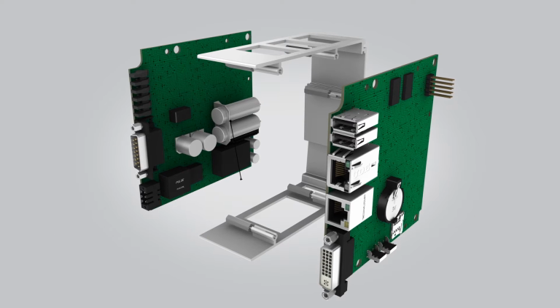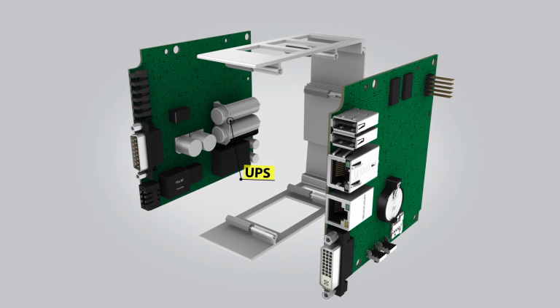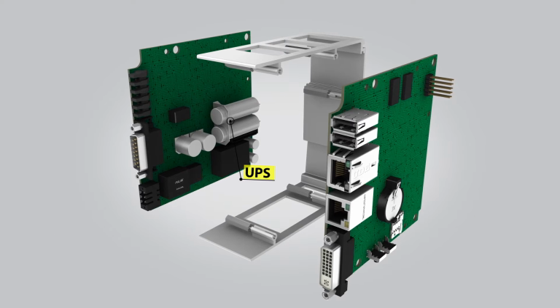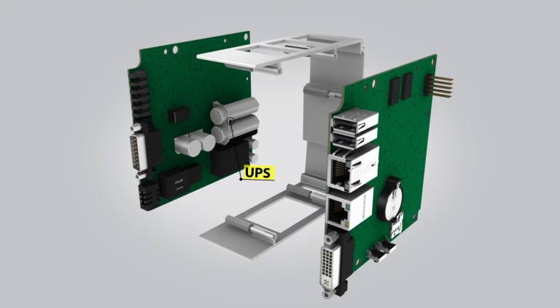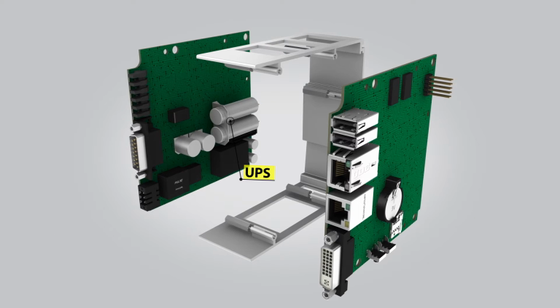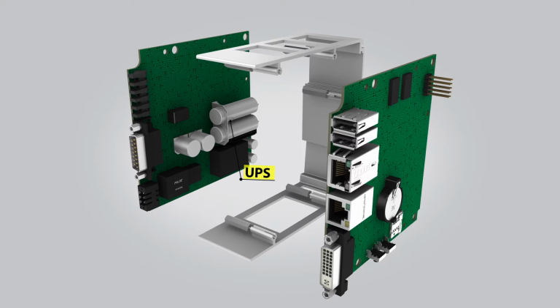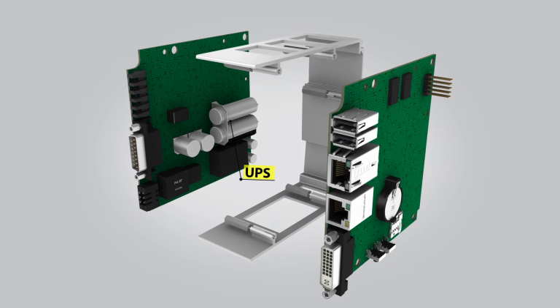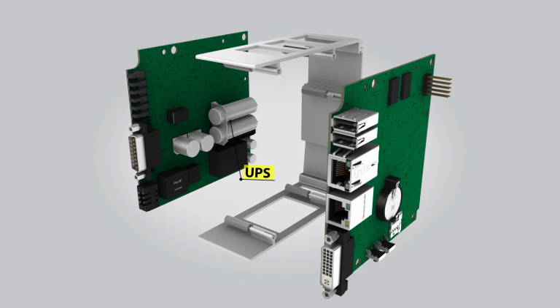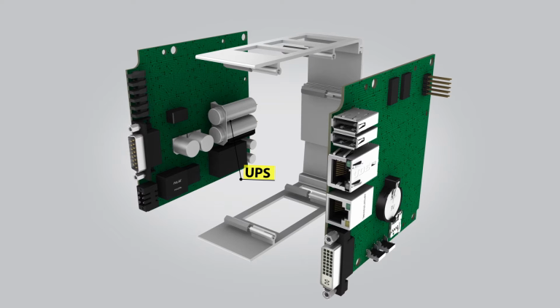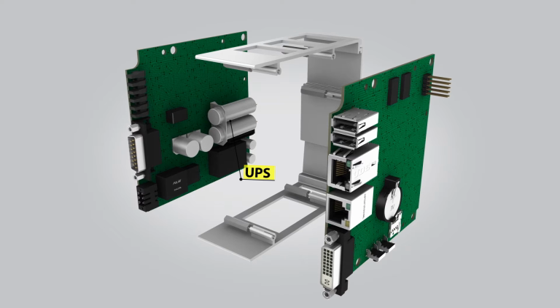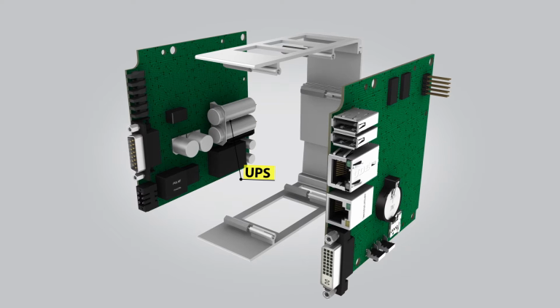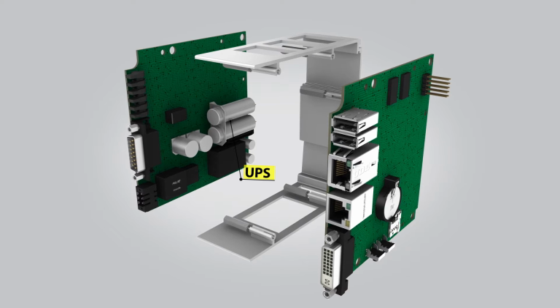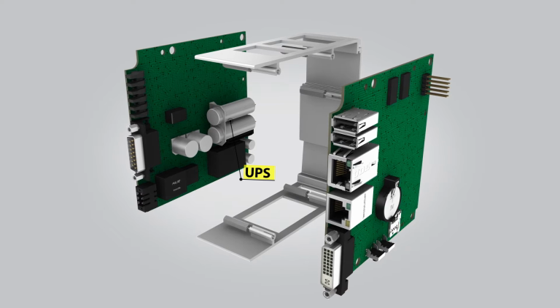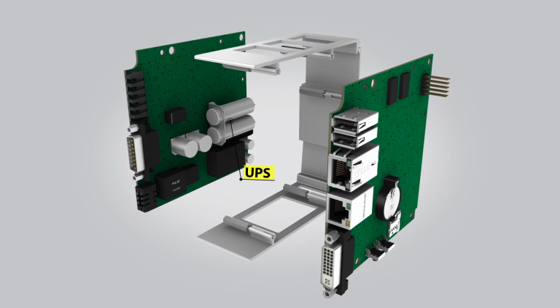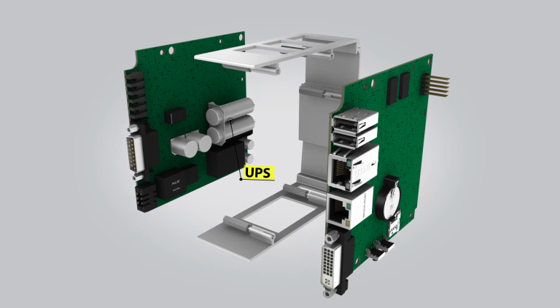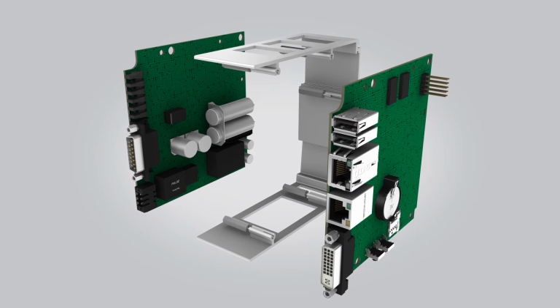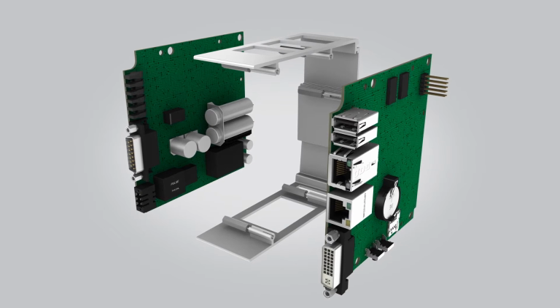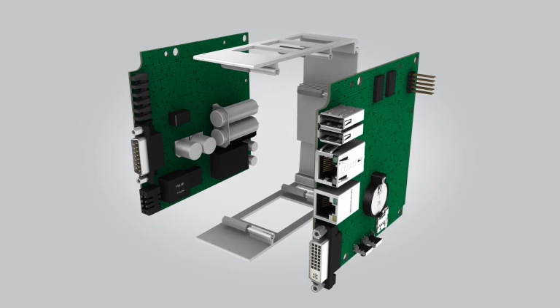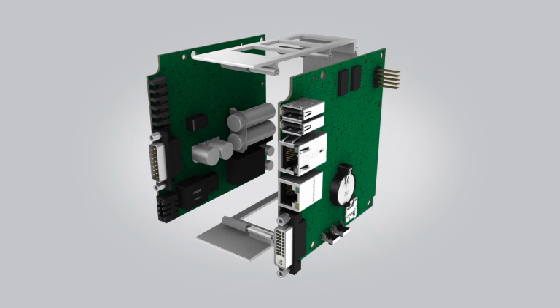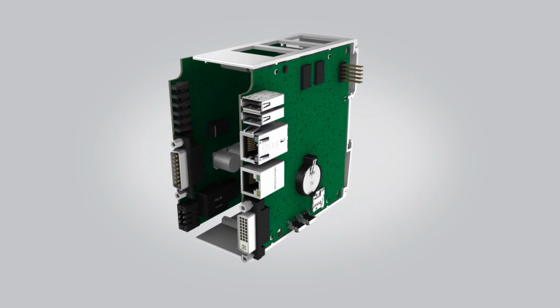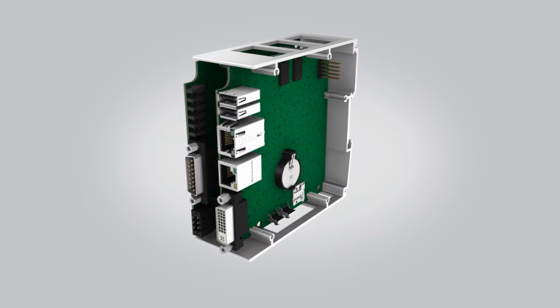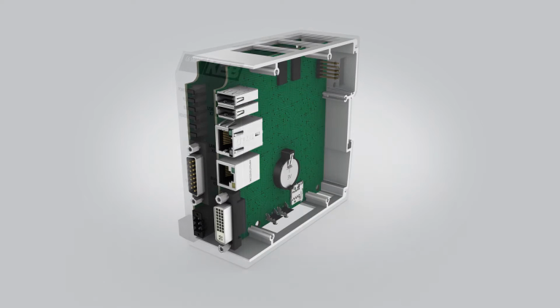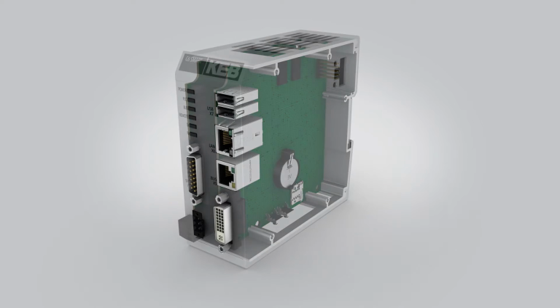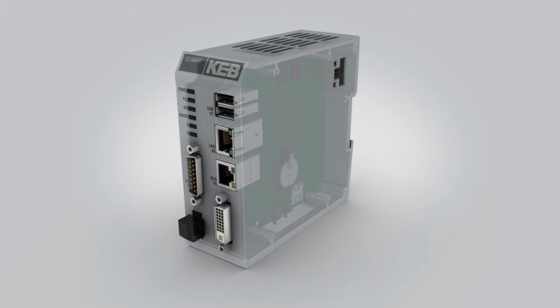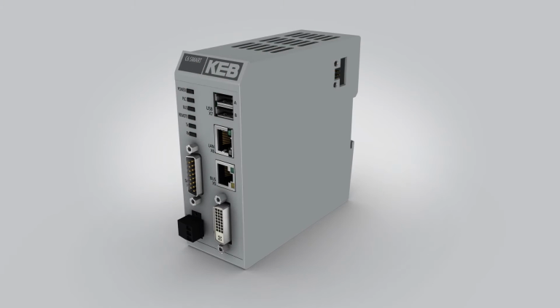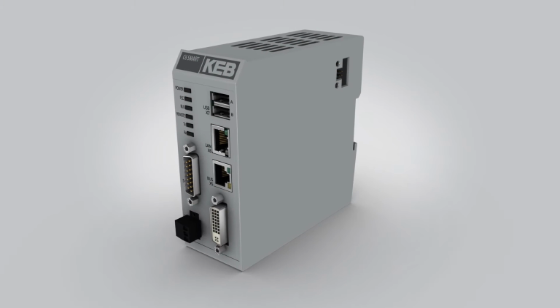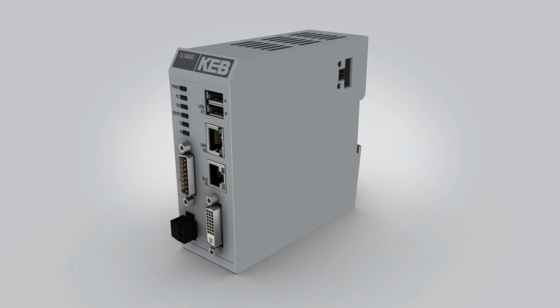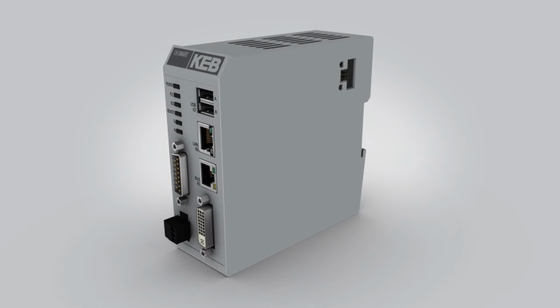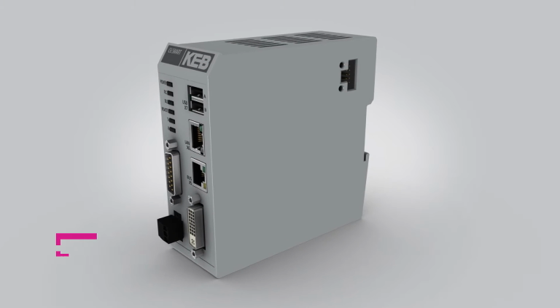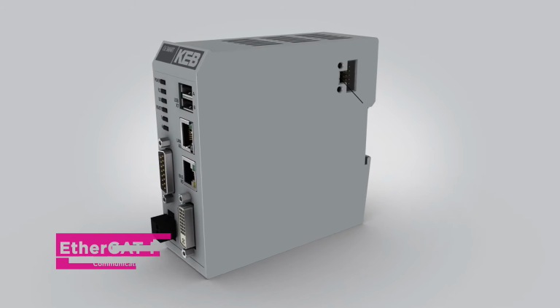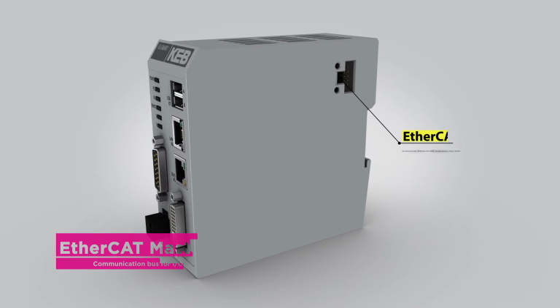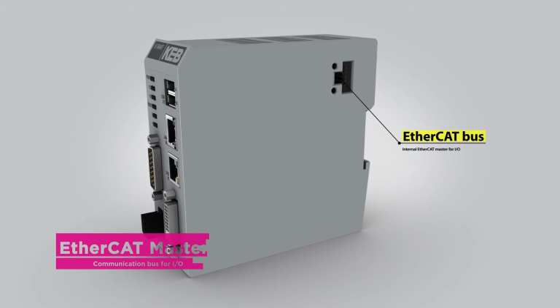Thanks to an onboard micro-UPS, the online machine data is well protected against the loss of power, and the recovery time in such an event is dramatically reduced.